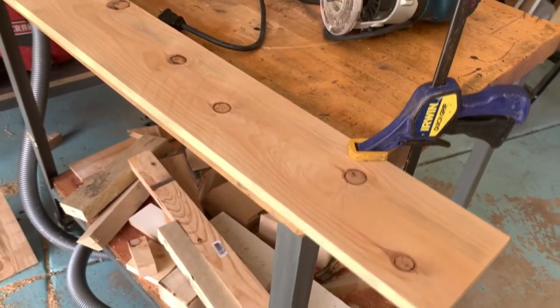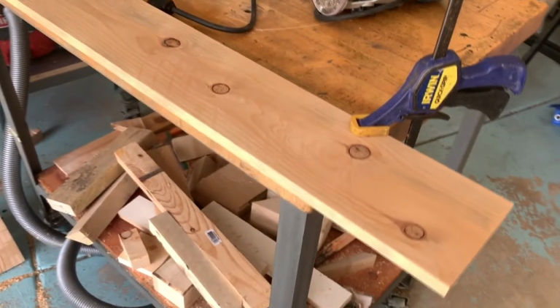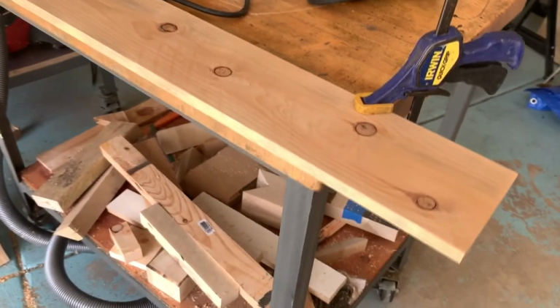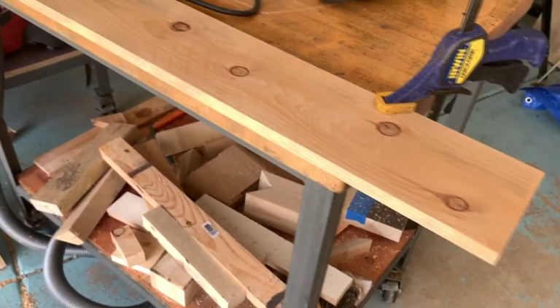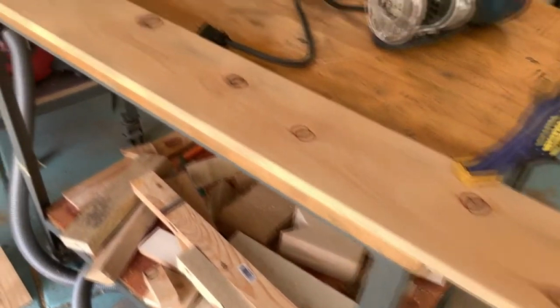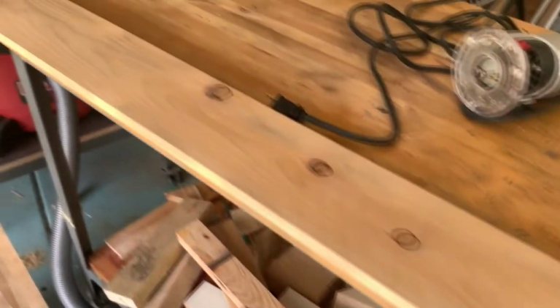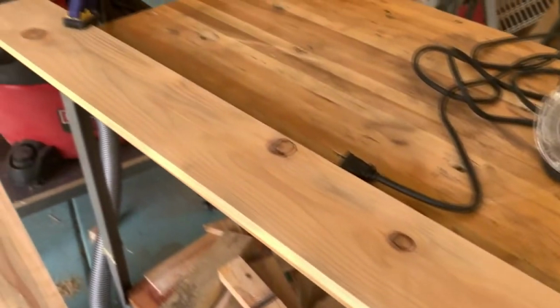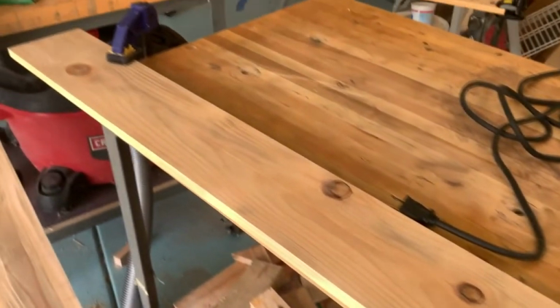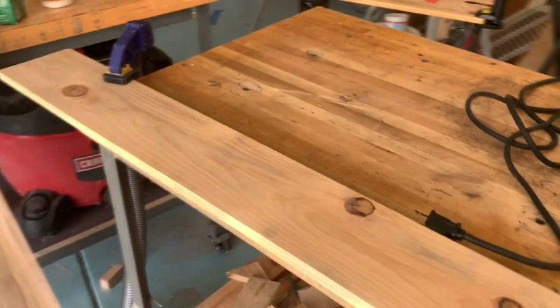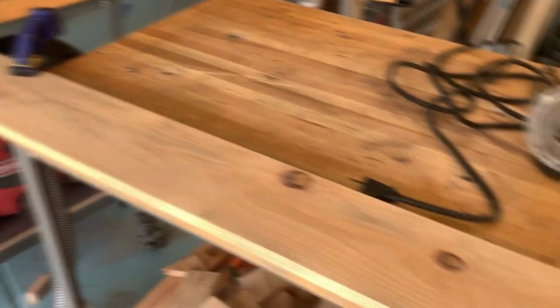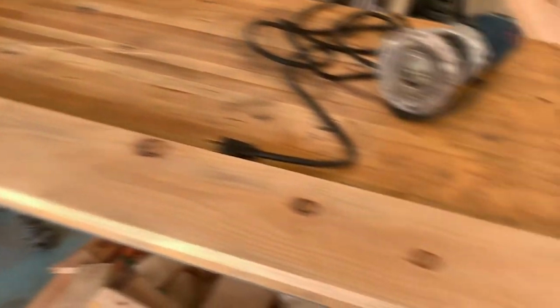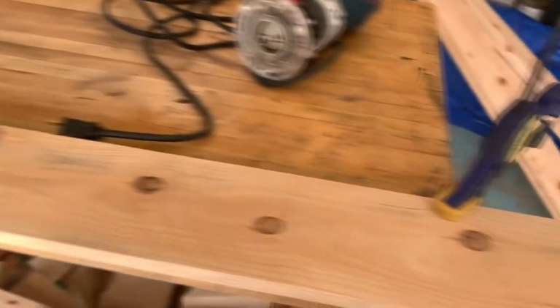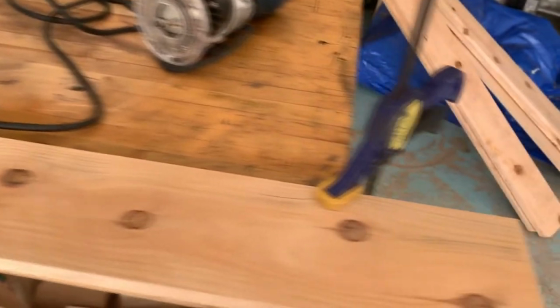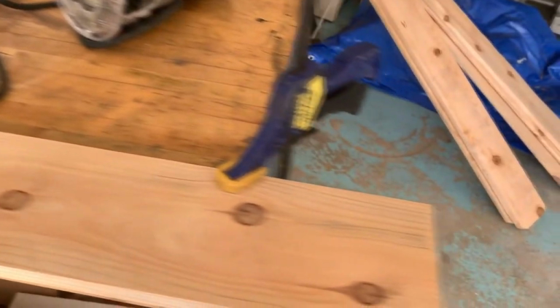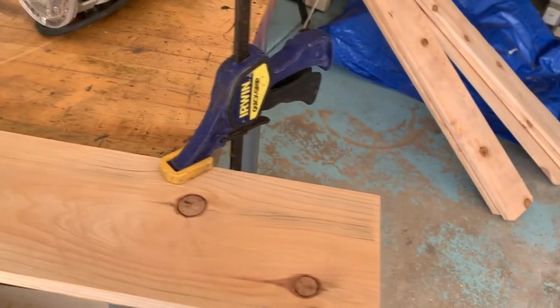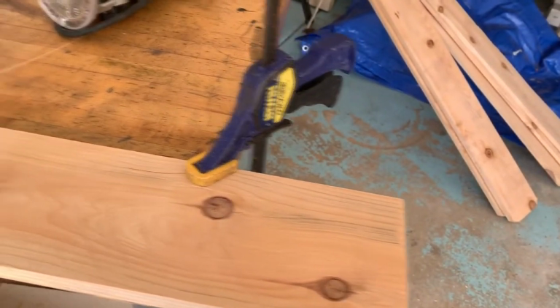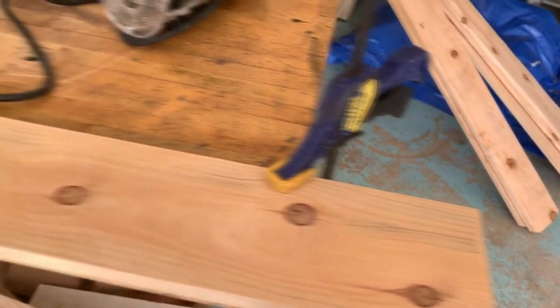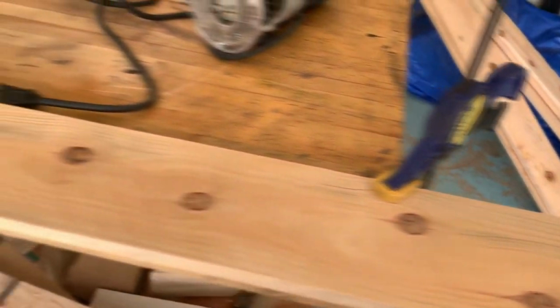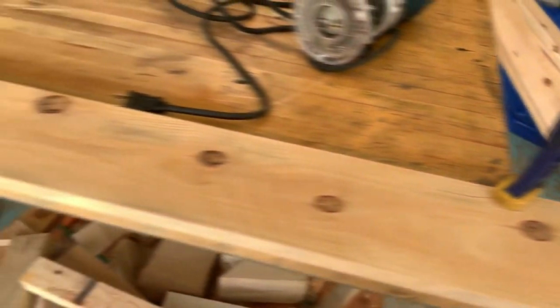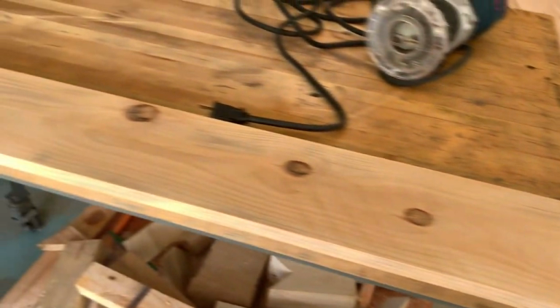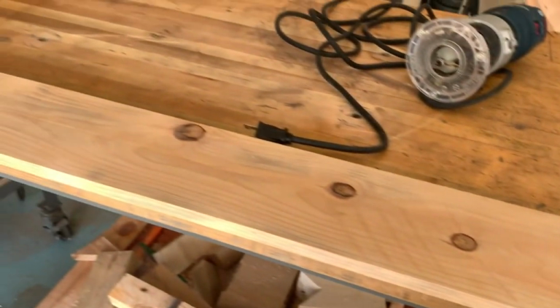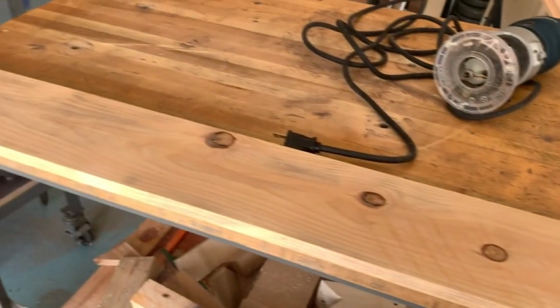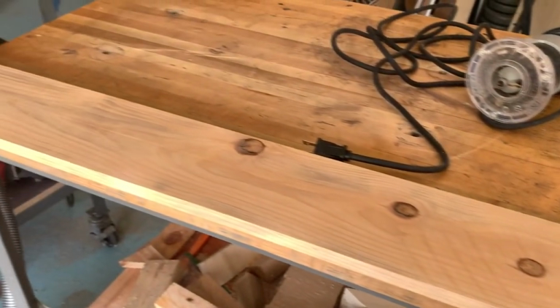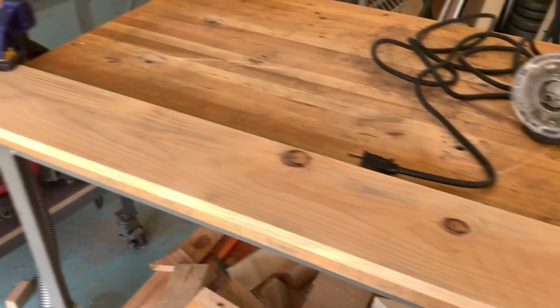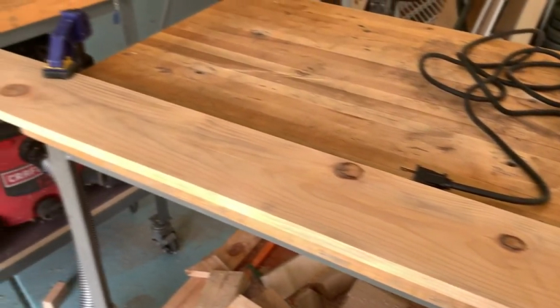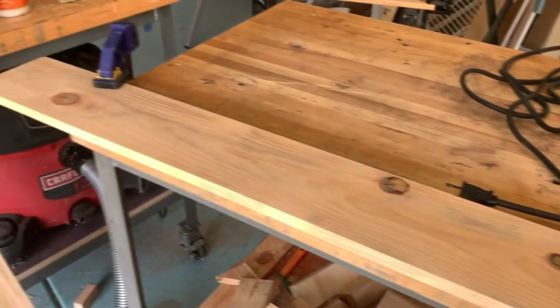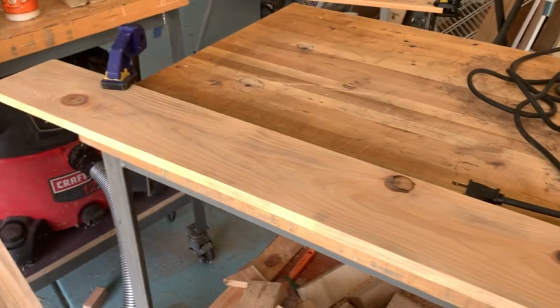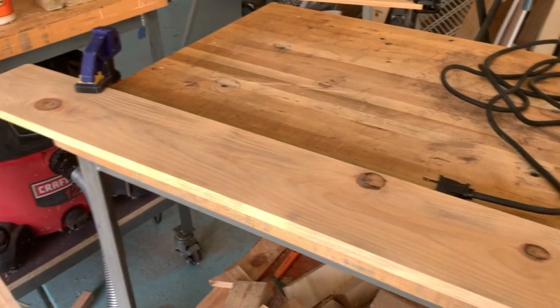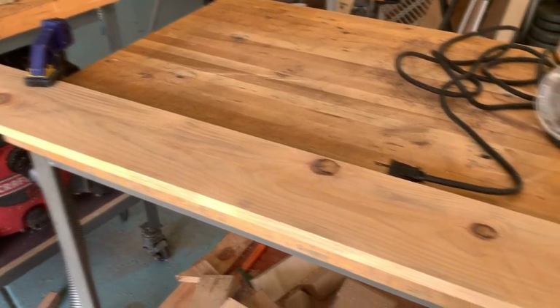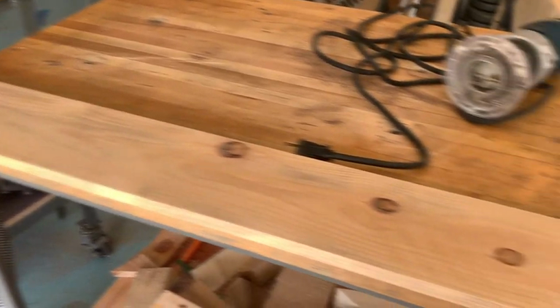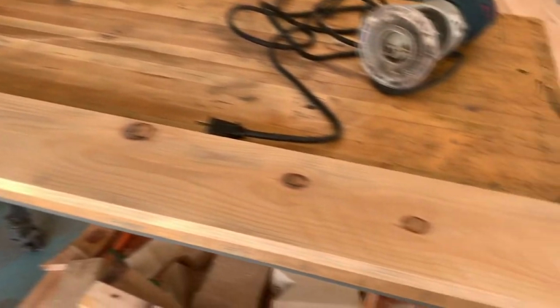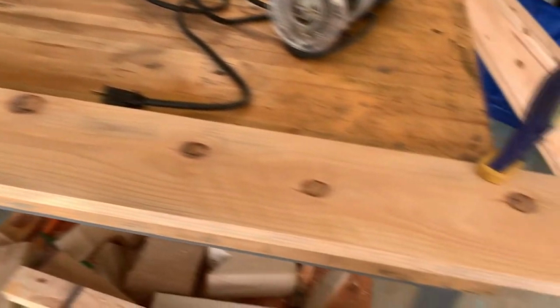Before I start assembling, I'm going to use the router and put a little chamfer on the edges just to make it look a little nicer between the horizontal boards that make up the planter box.